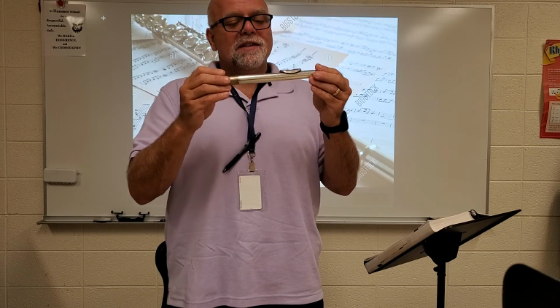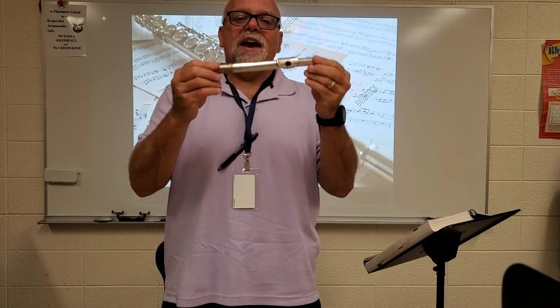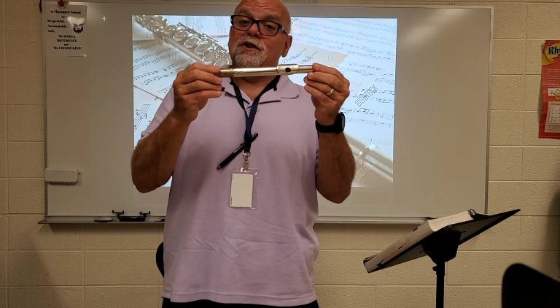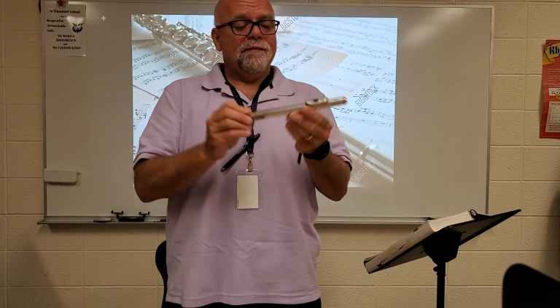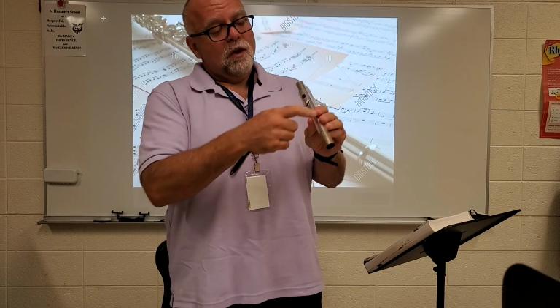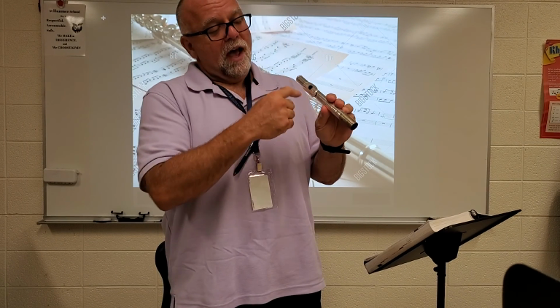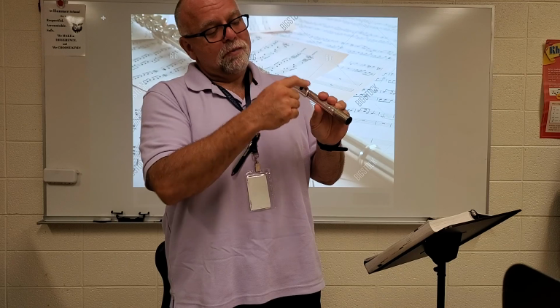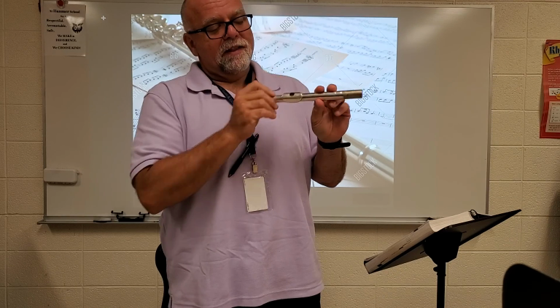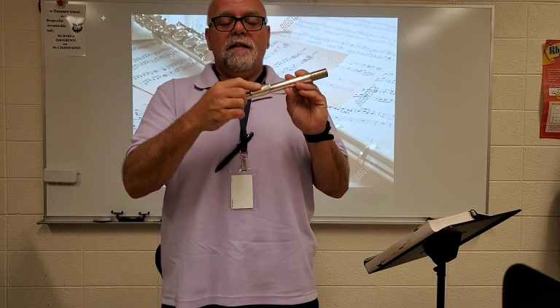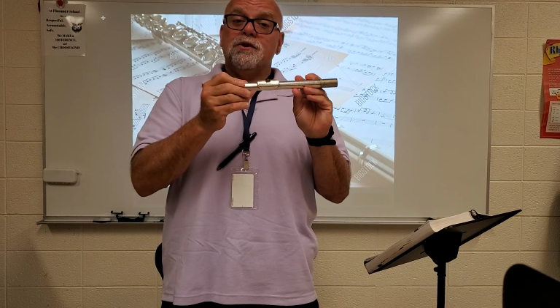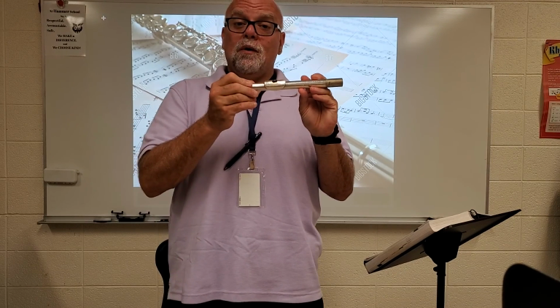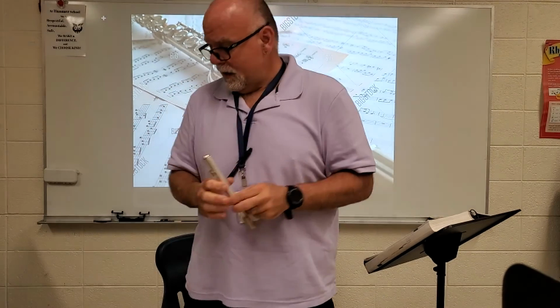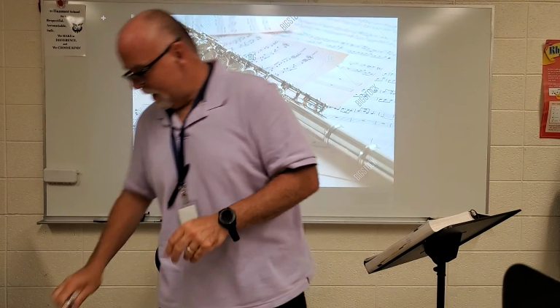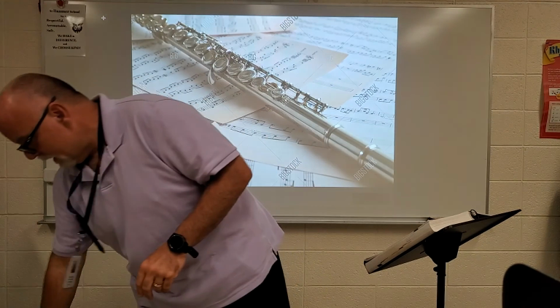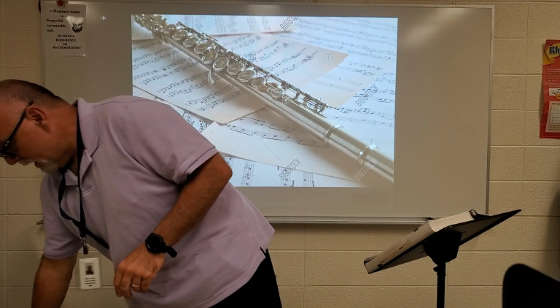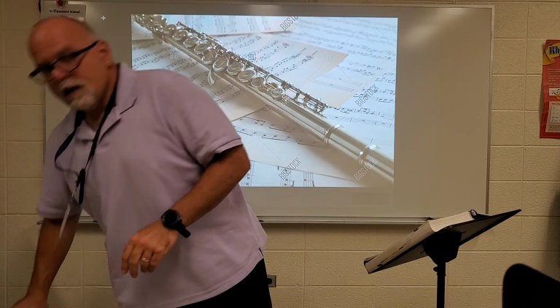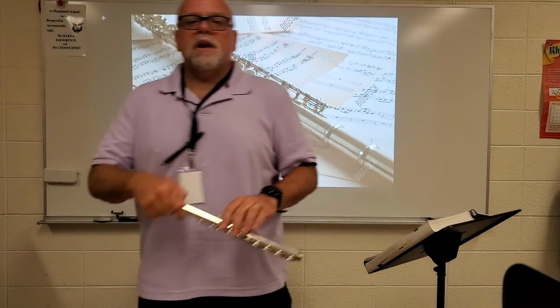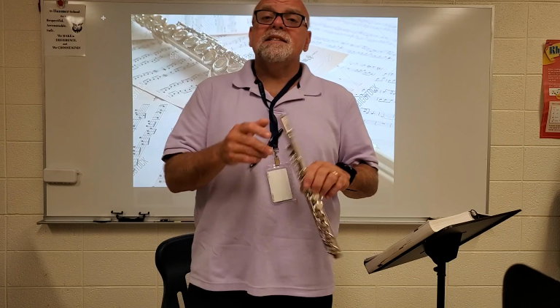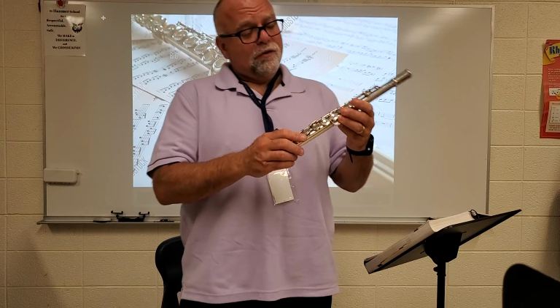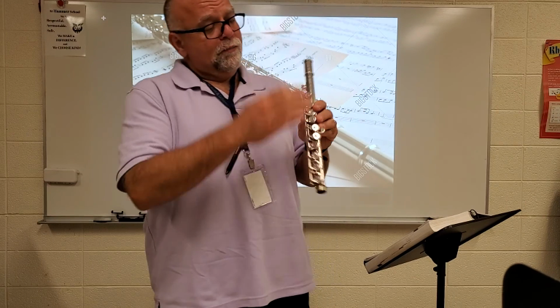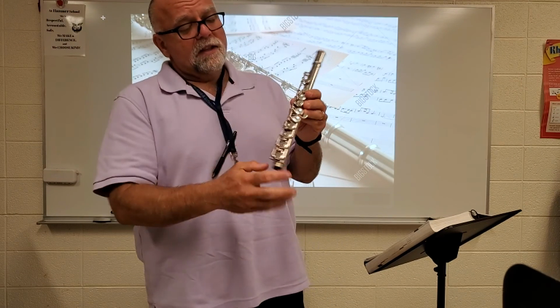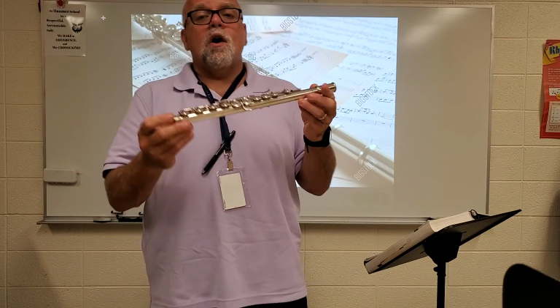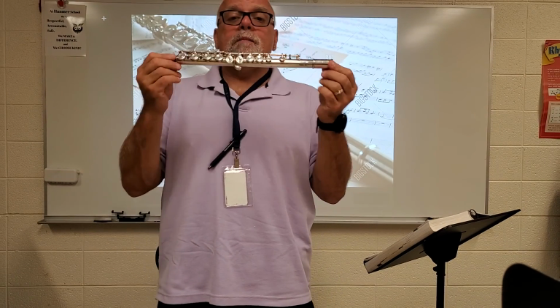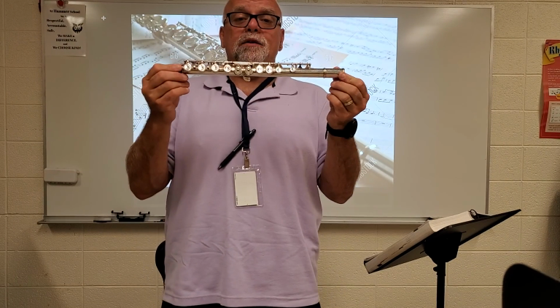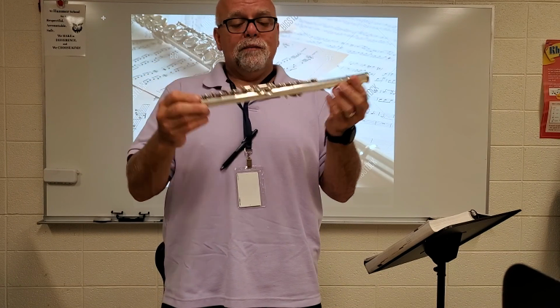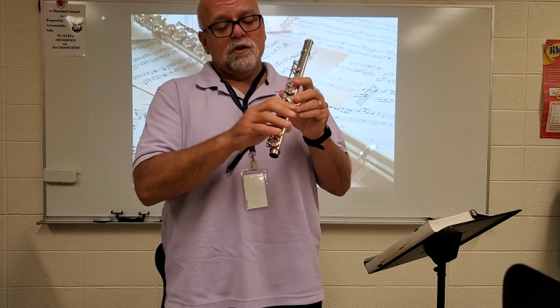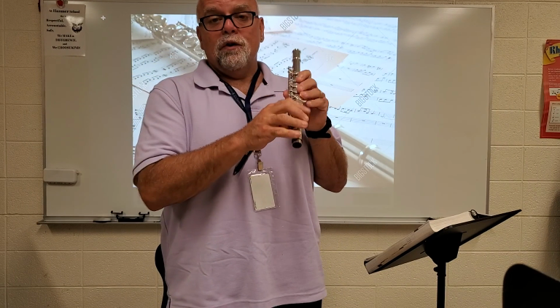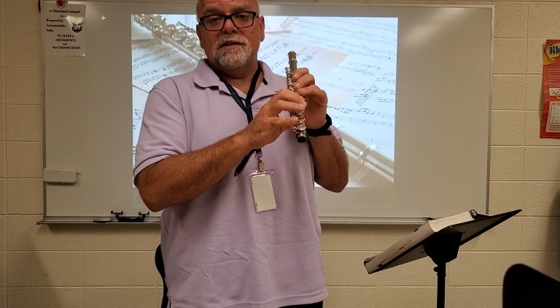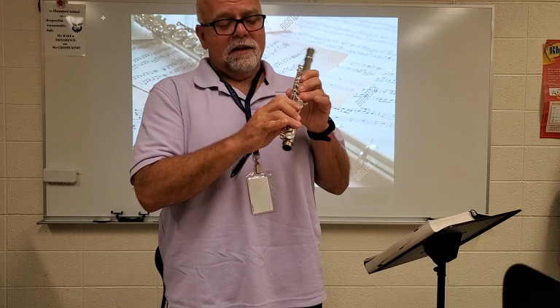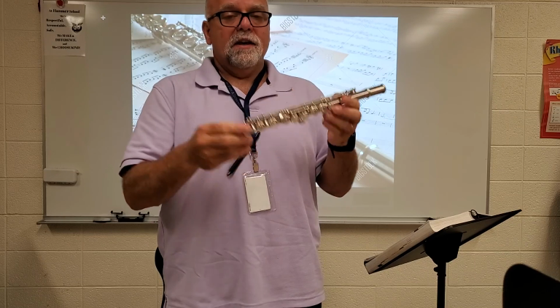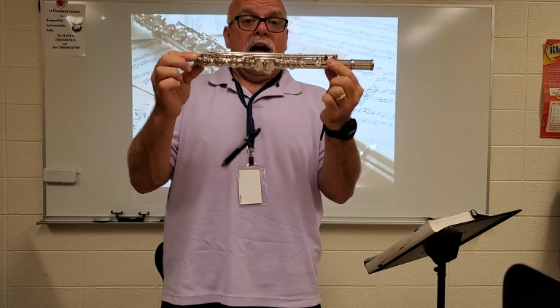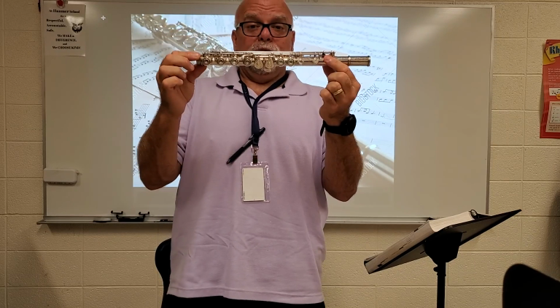Once again, we have the head joint with the embouchure plate and the embouchure hole. Next we have the main section of the flute and this is called the body of the flute, which has all your keys. The body of the flute.